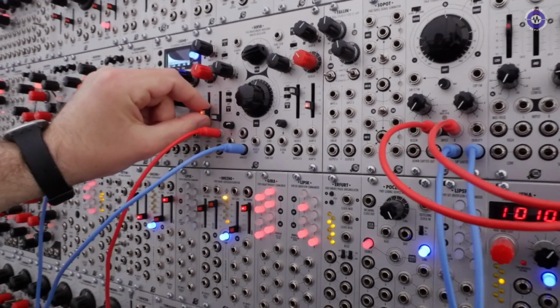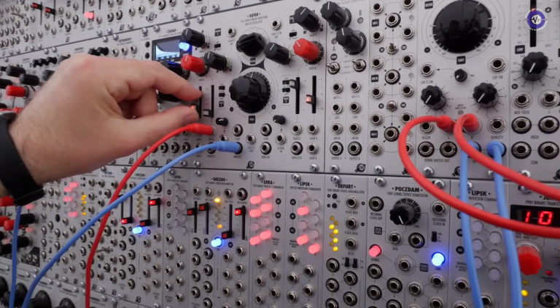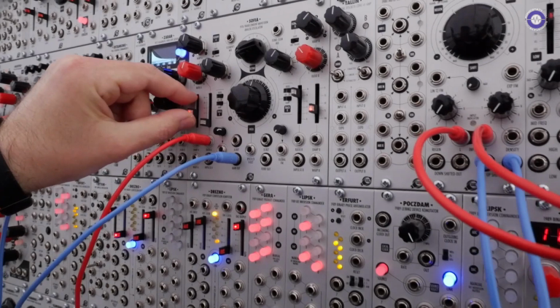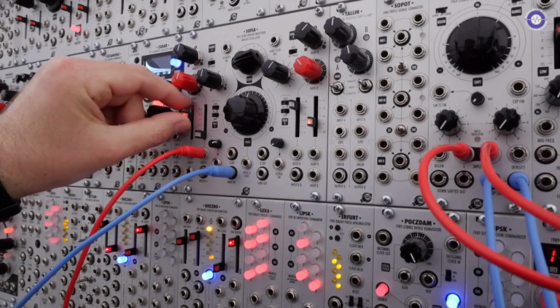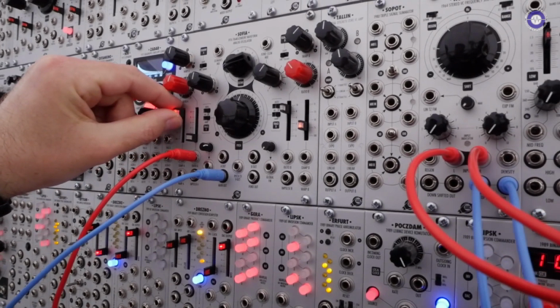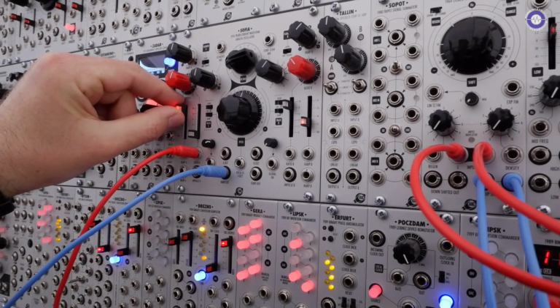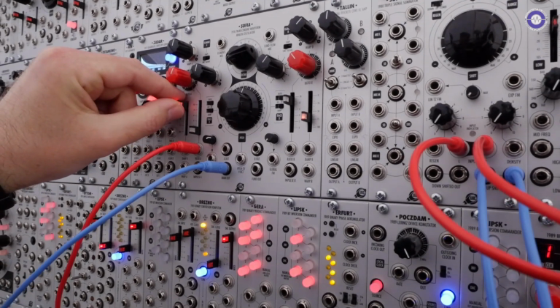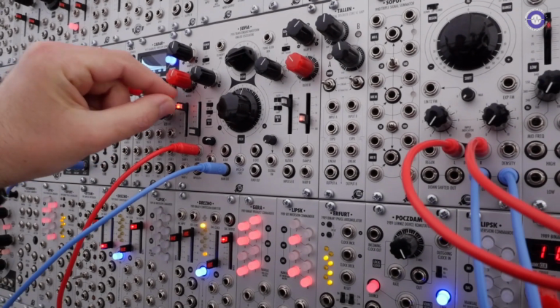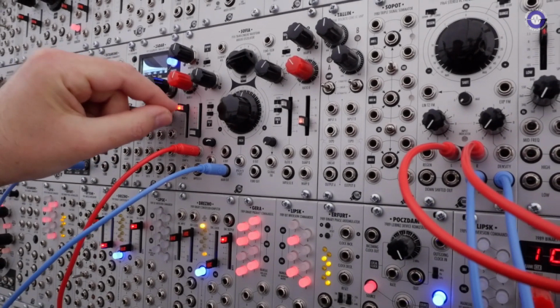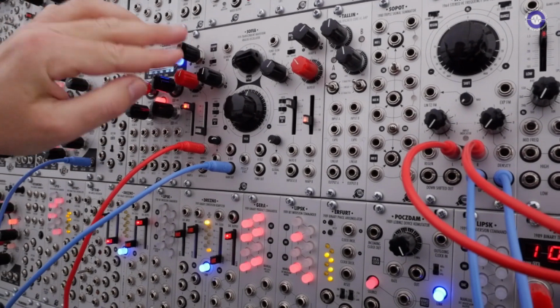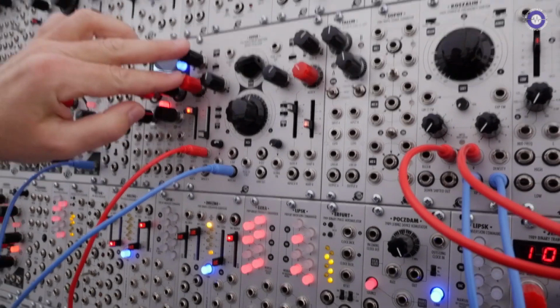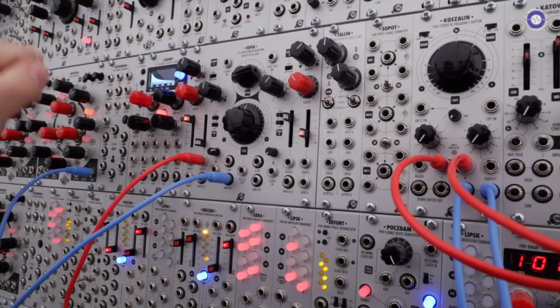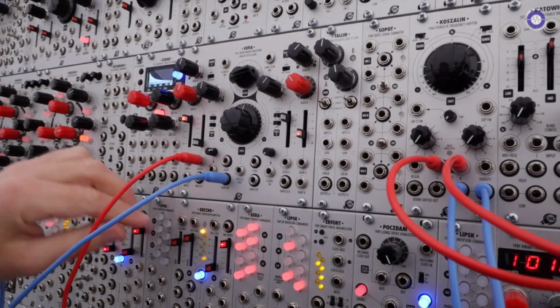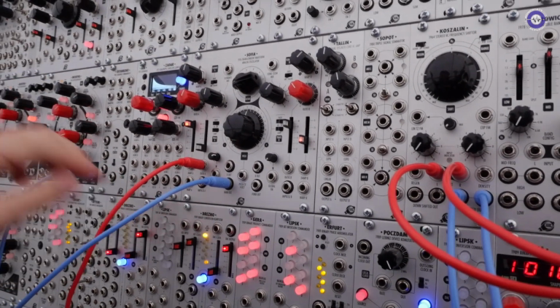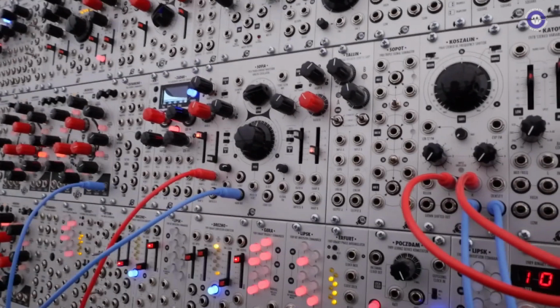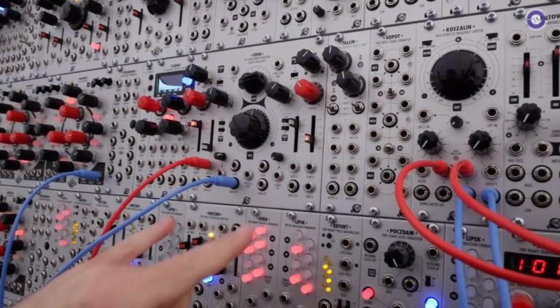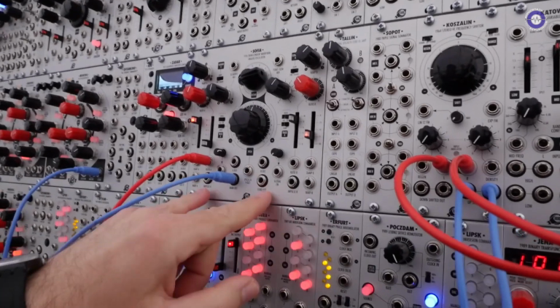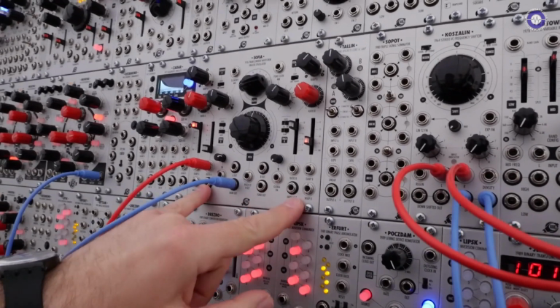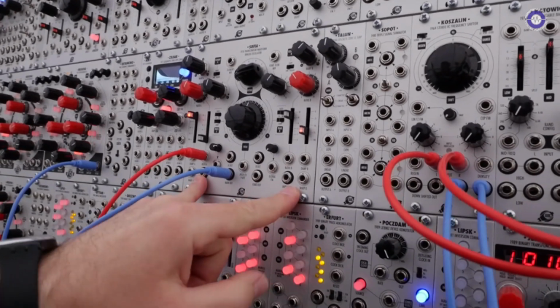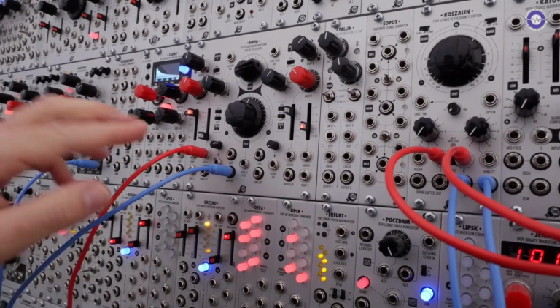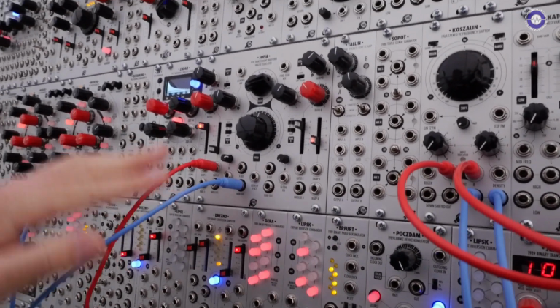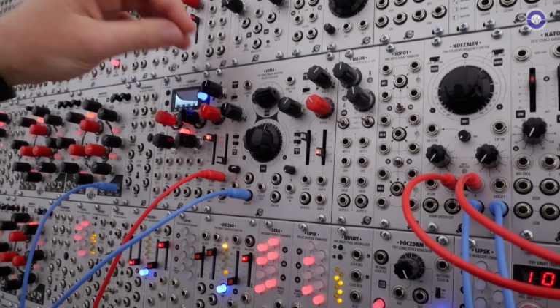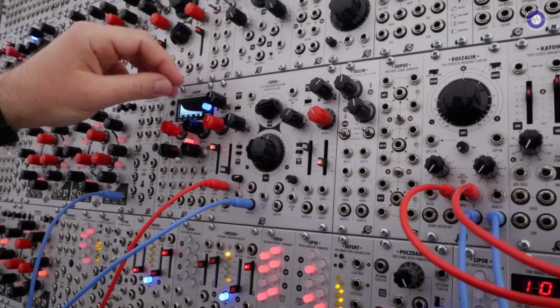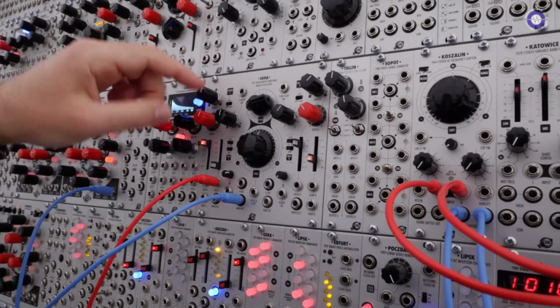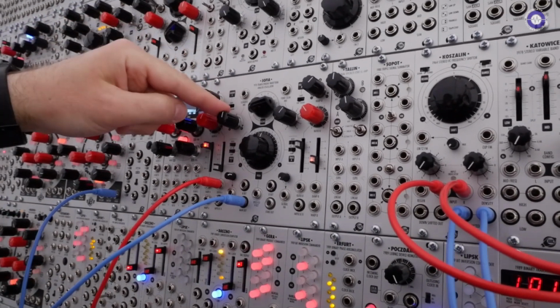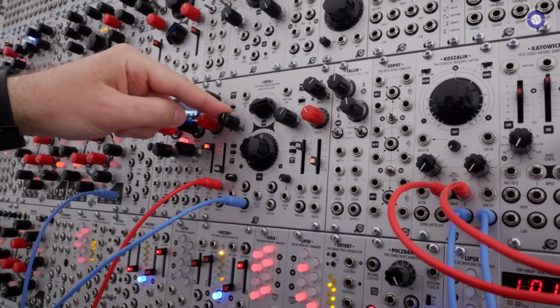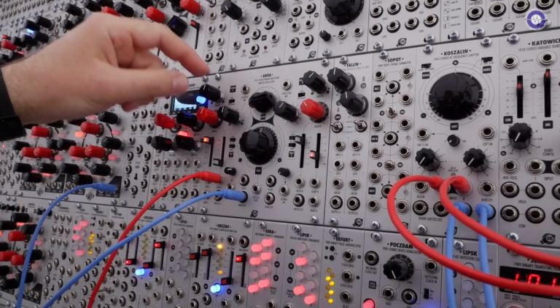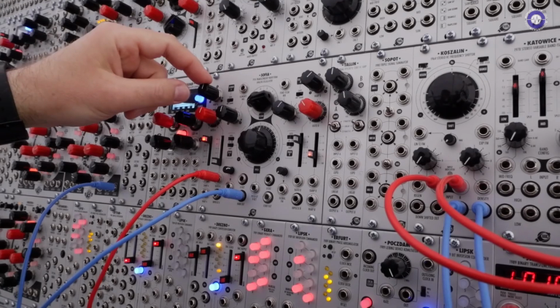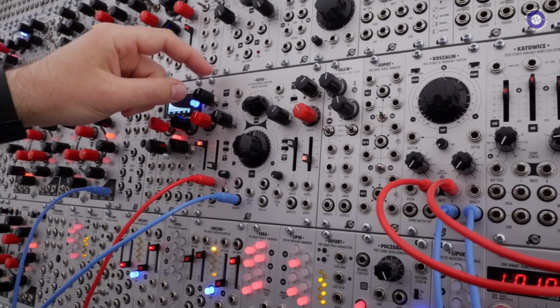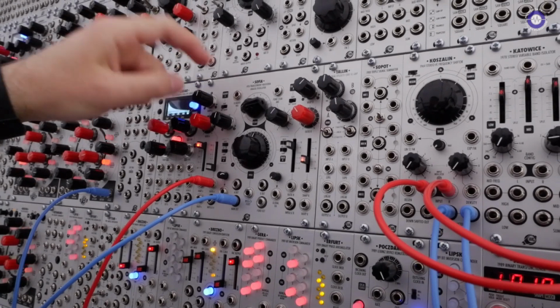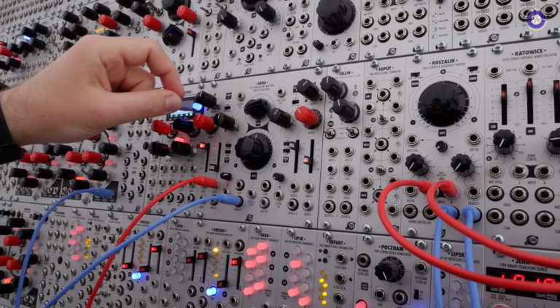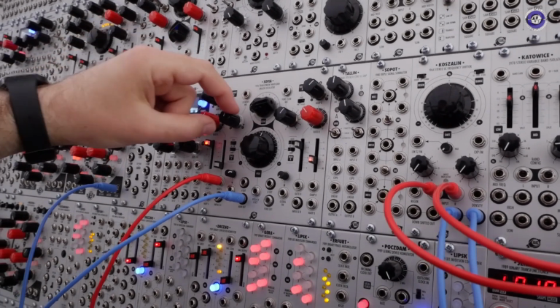The damping acts like a resonance control on a filter. It damps the decay of the ripple components' envelope, which is available at these two outputs. And we have a mixer for the two components.